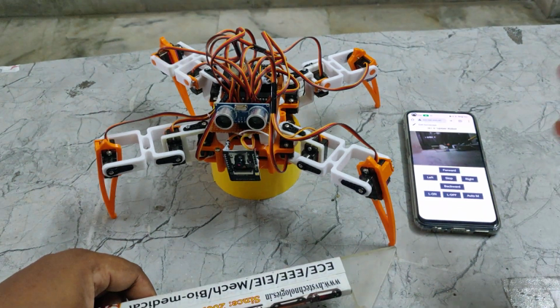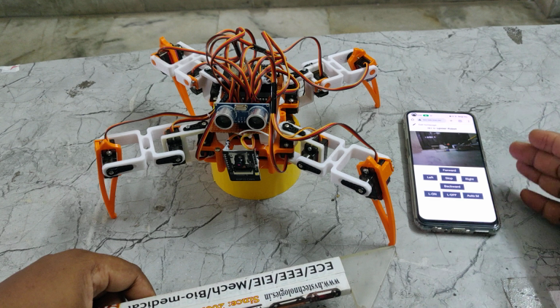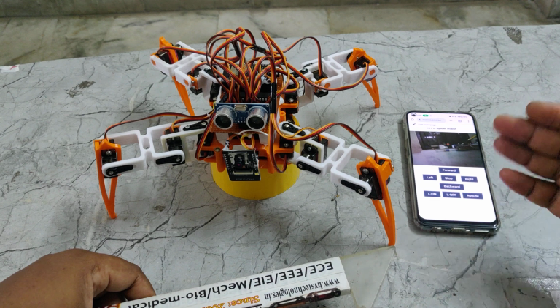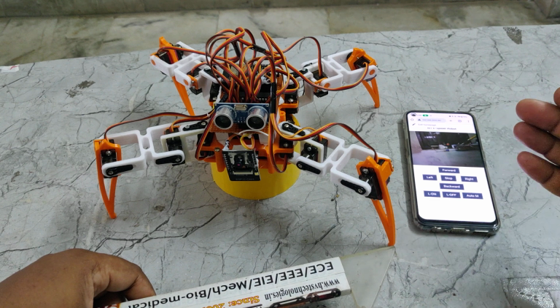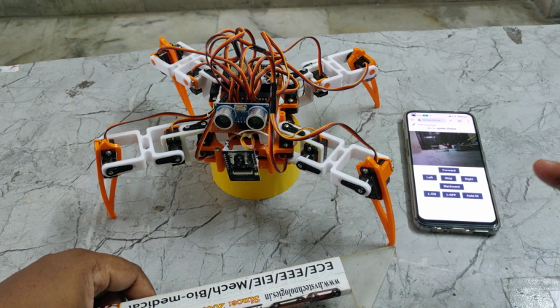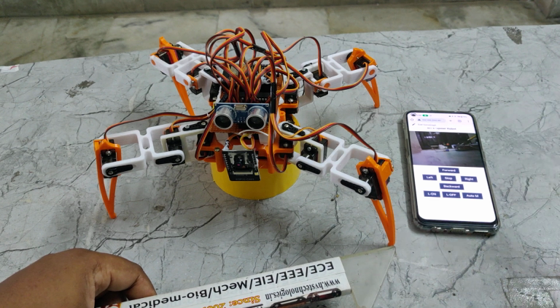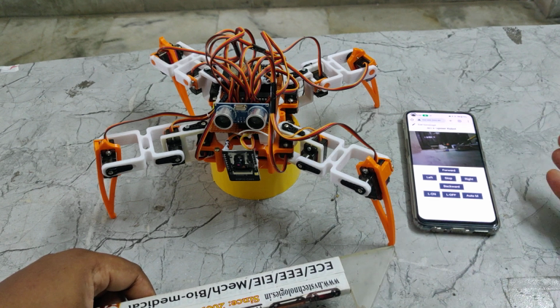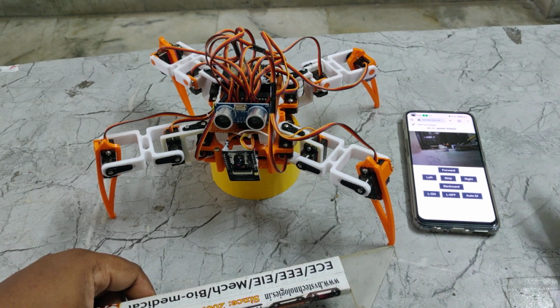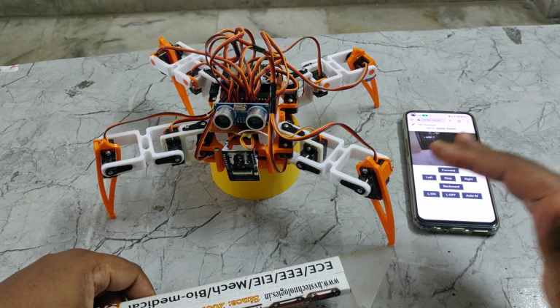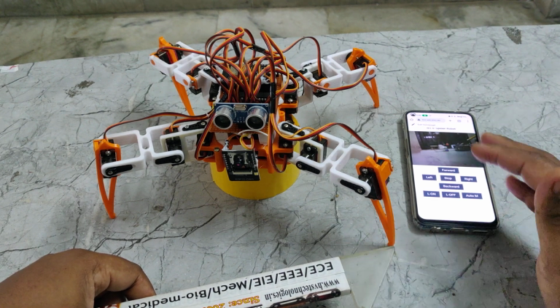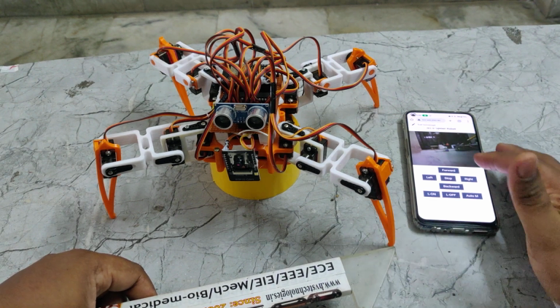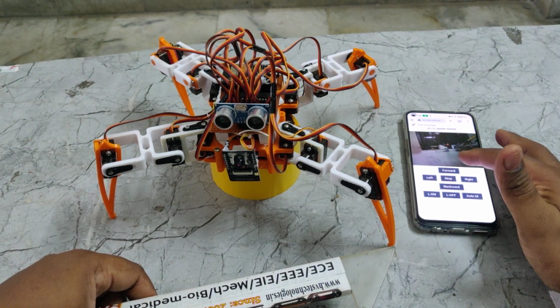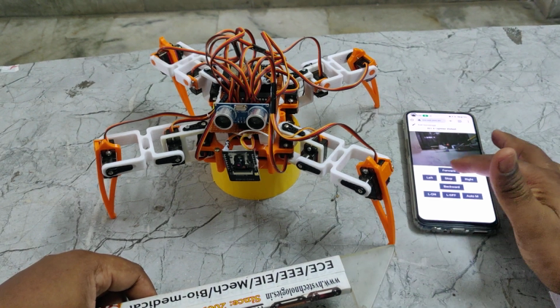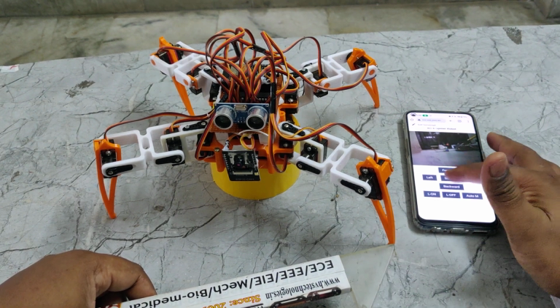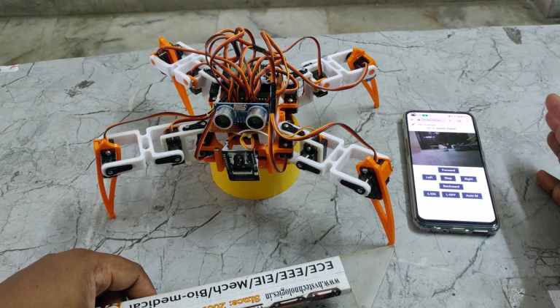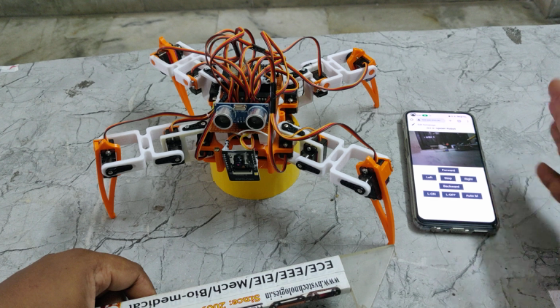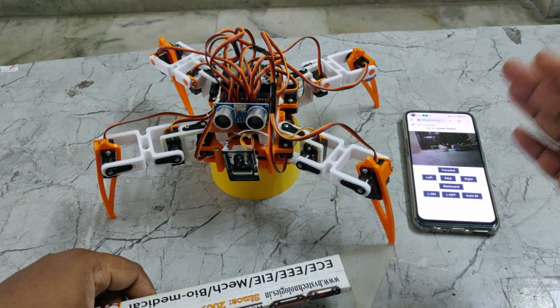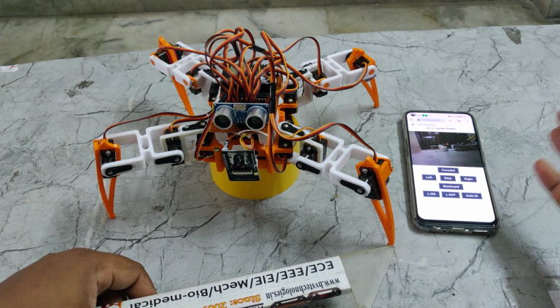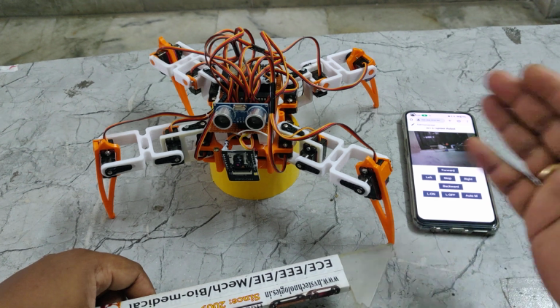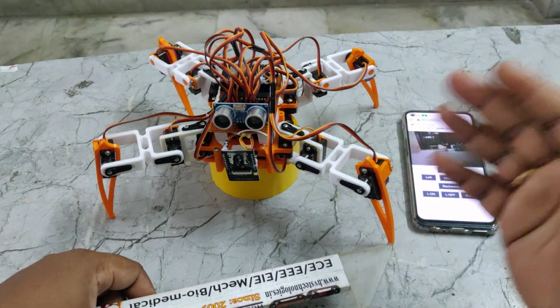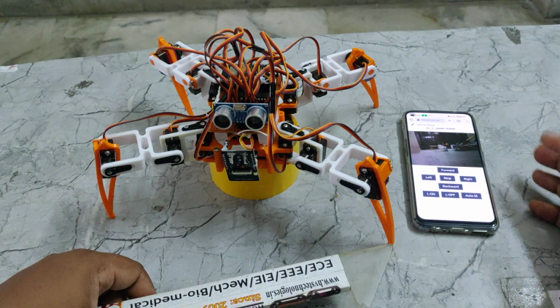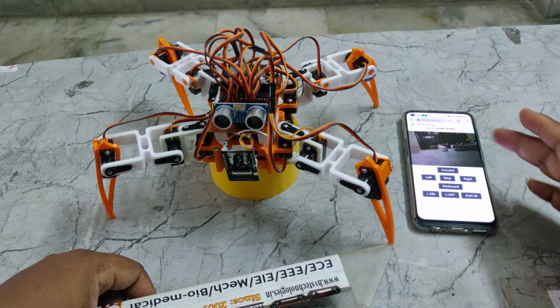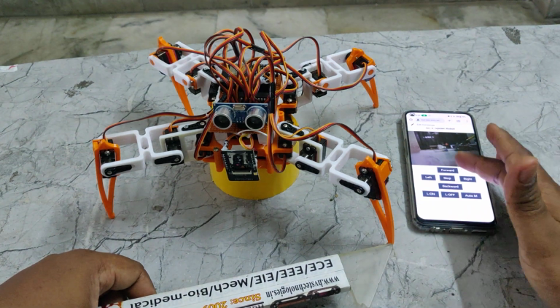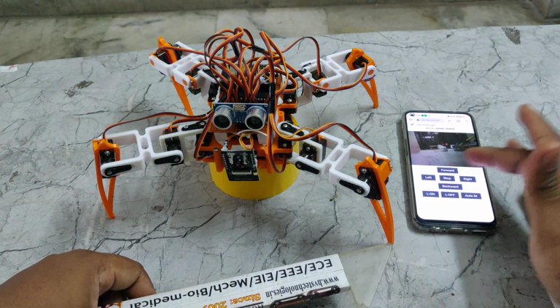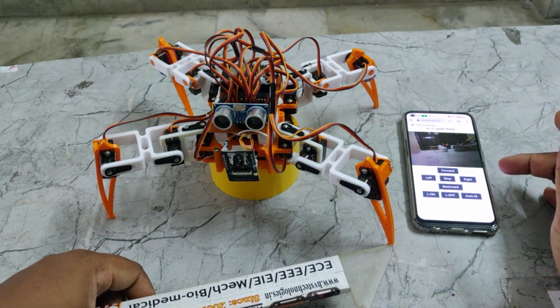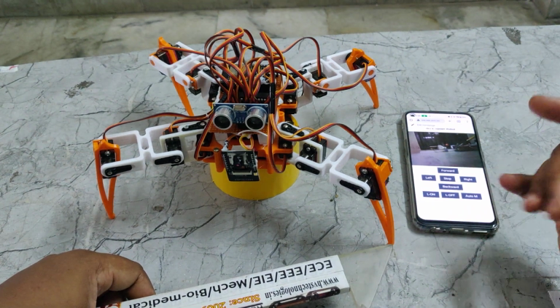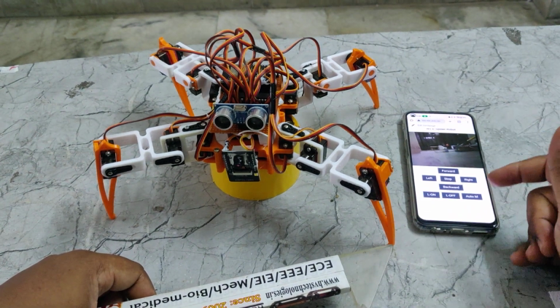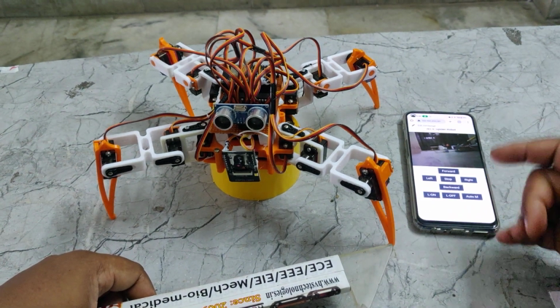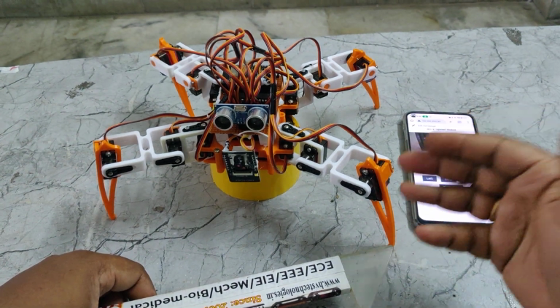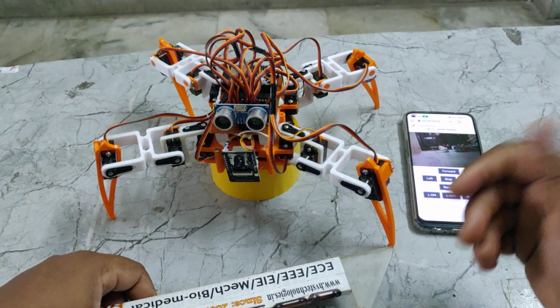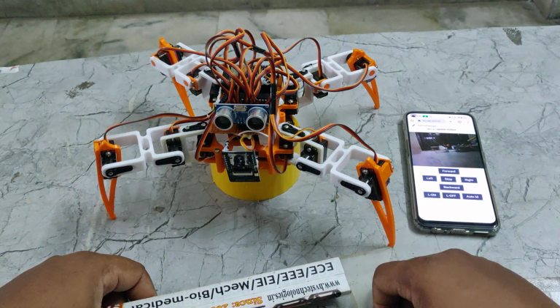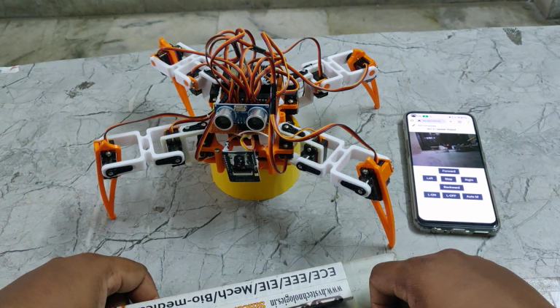When you want to switch from automatic mode to manual mode, you just need to press the stop button. It will enter into manual mode, from where we can control the spider robot's movement.